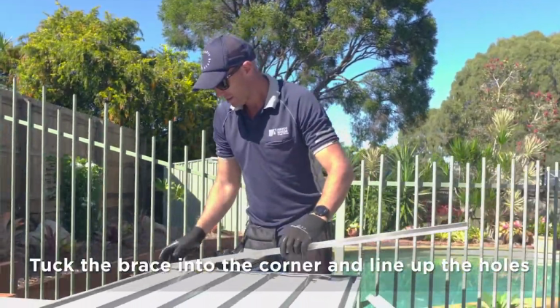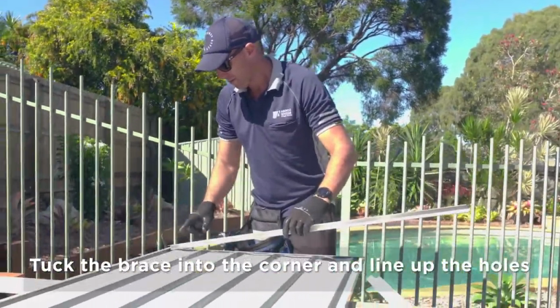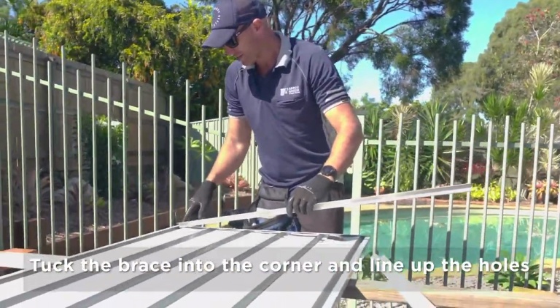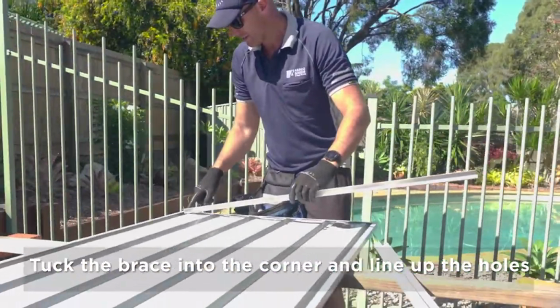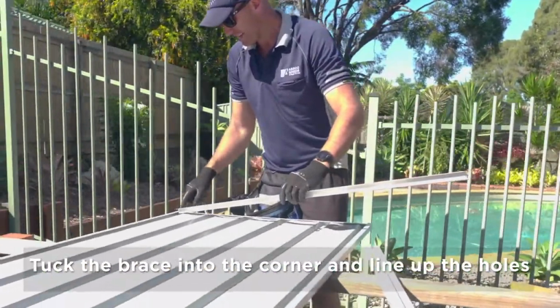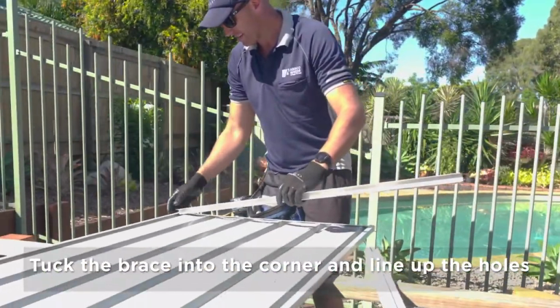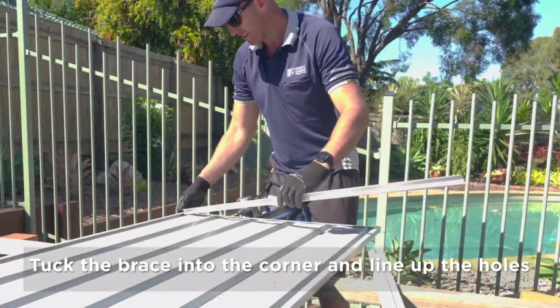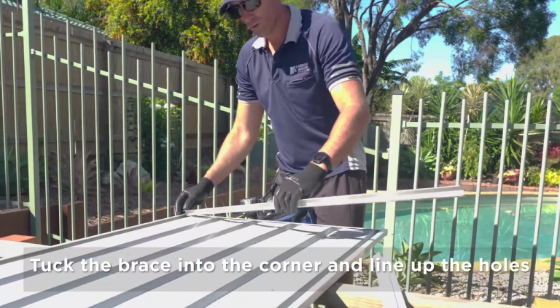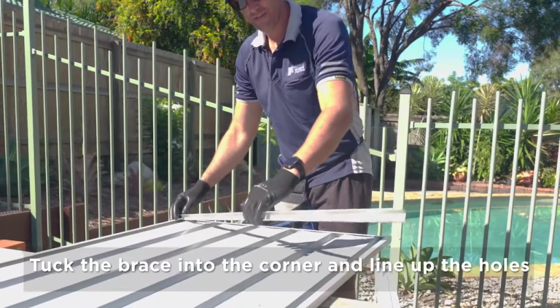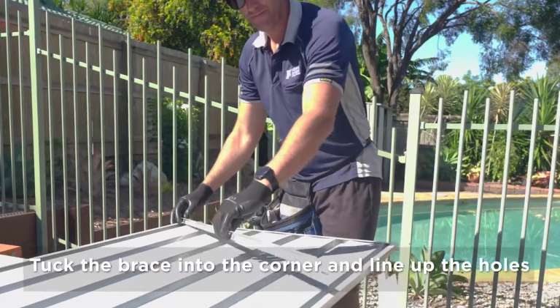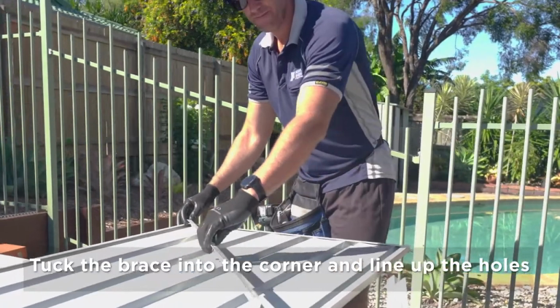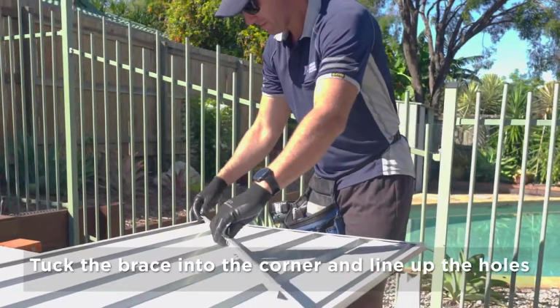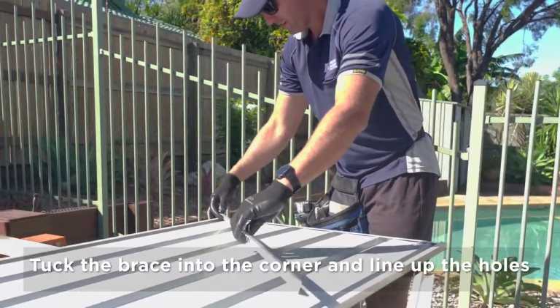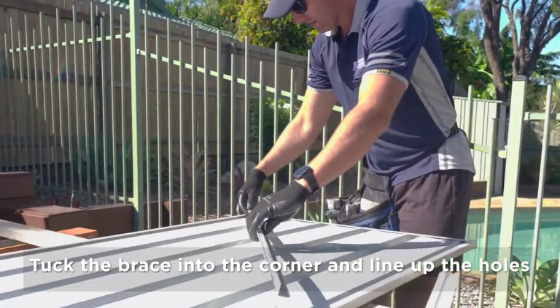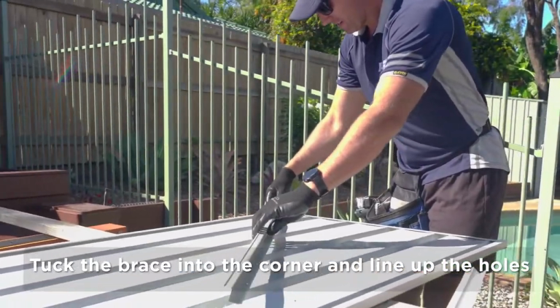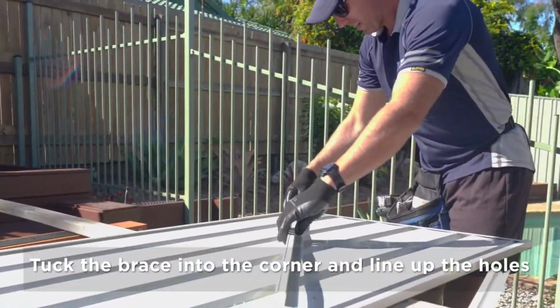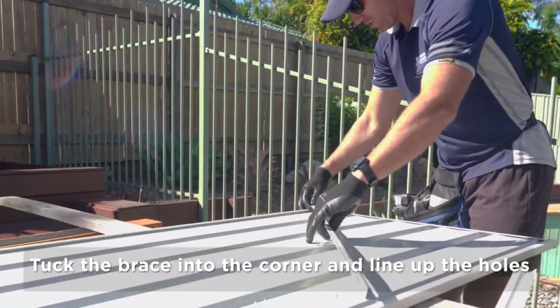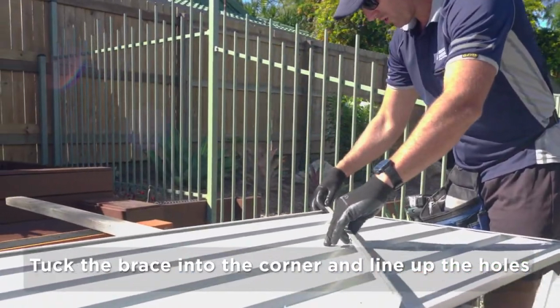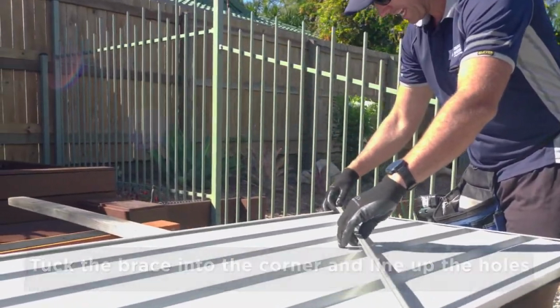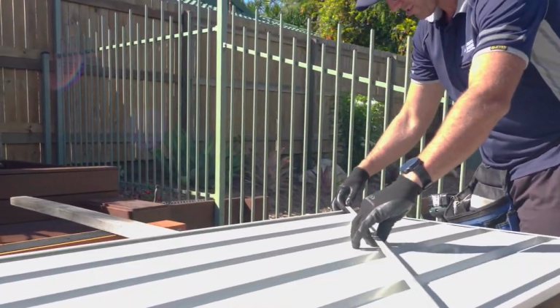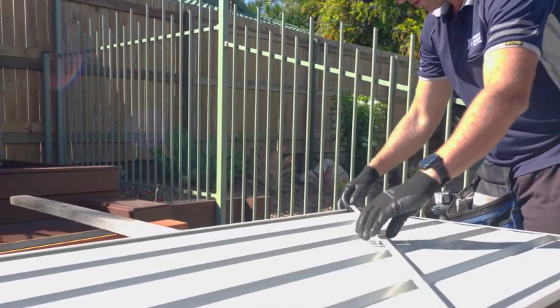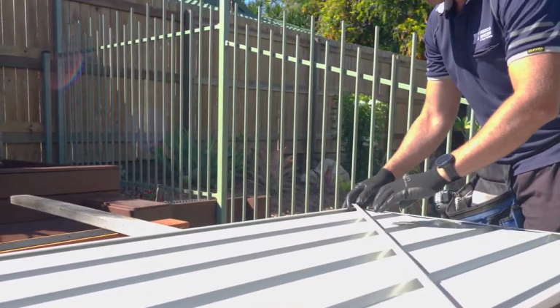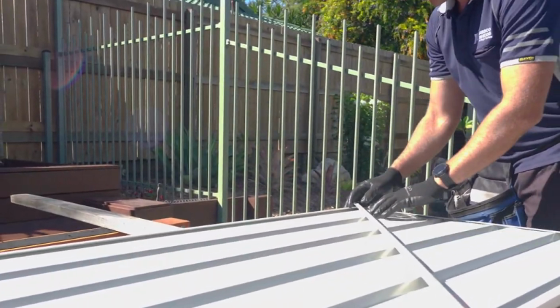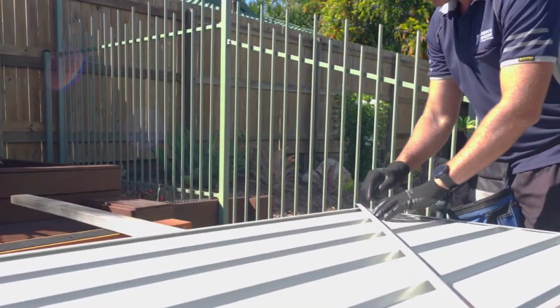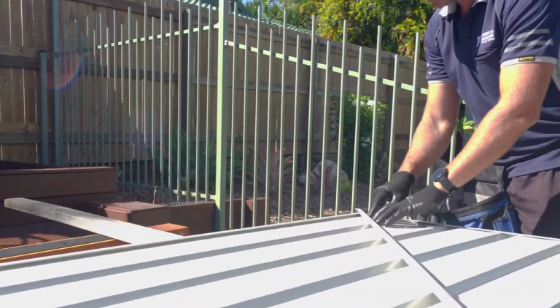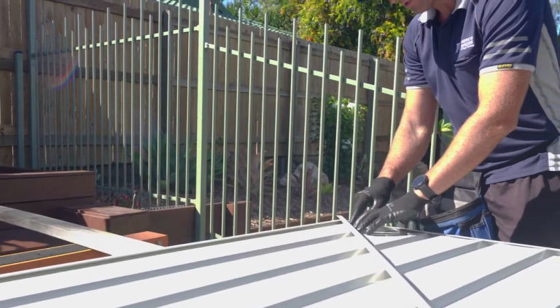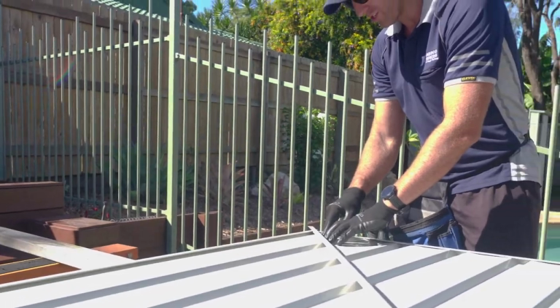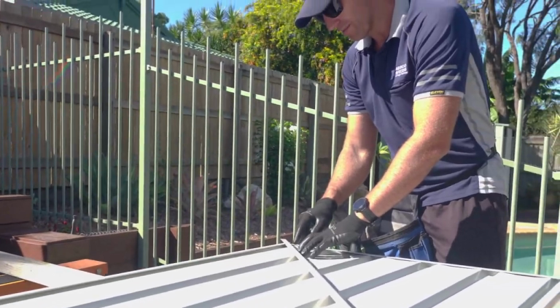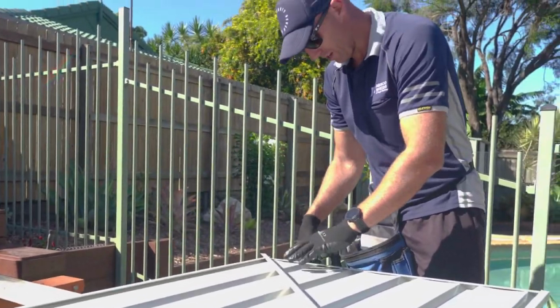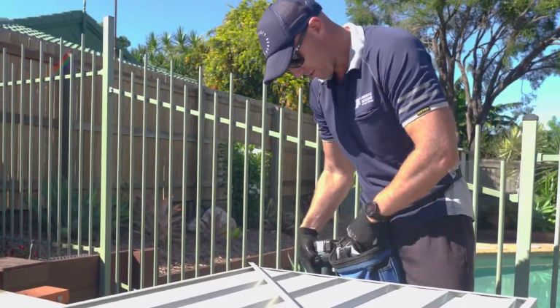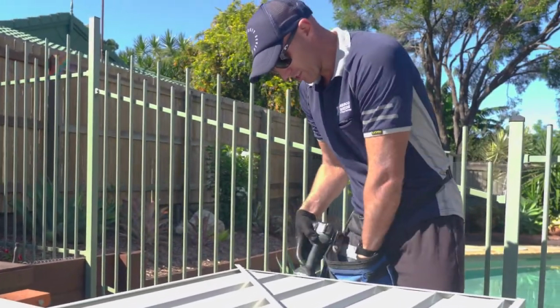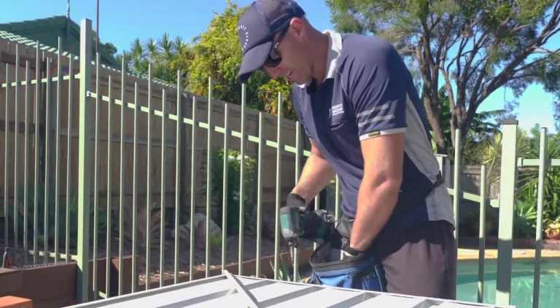What we do is start down in this far corner, and again just lining up the hole in the sheet with the hole in the jam.